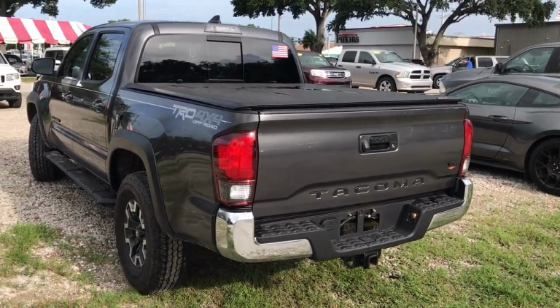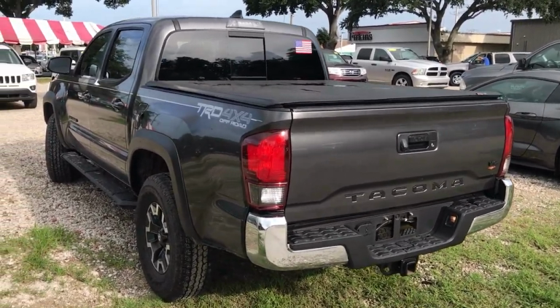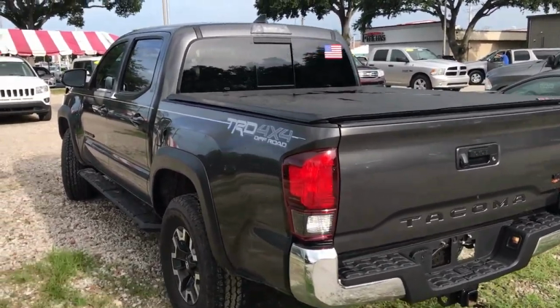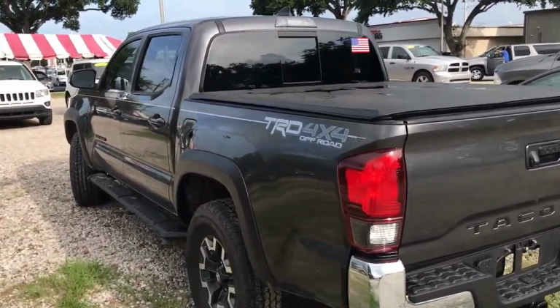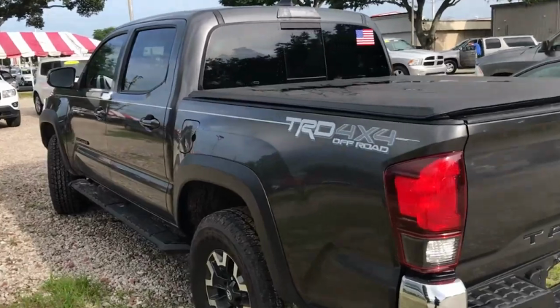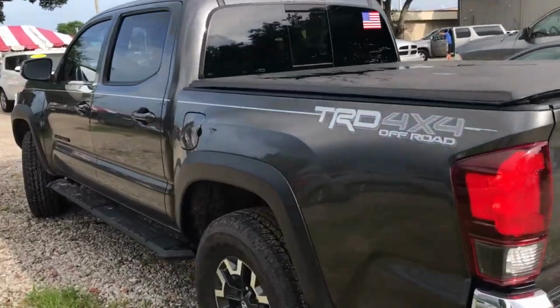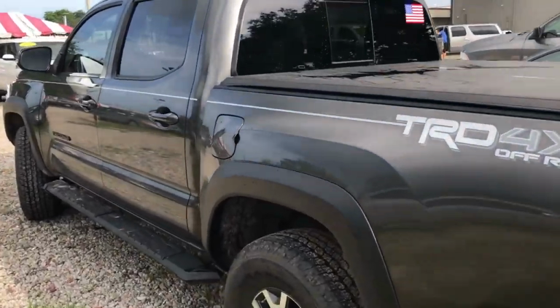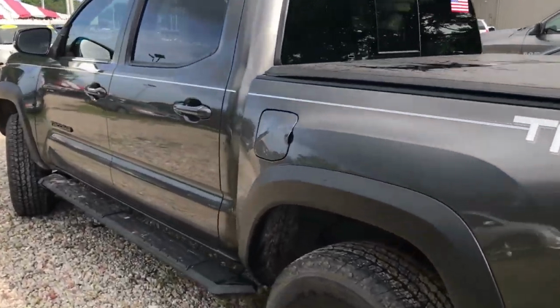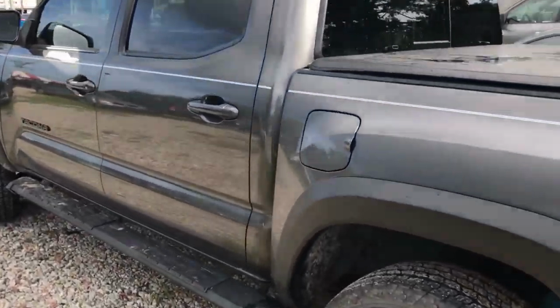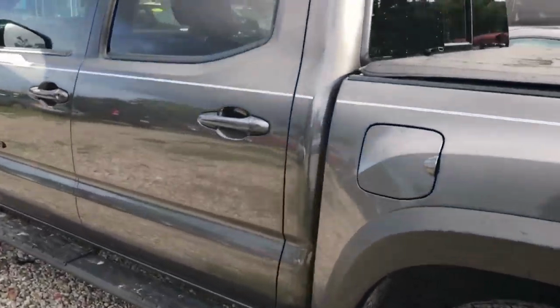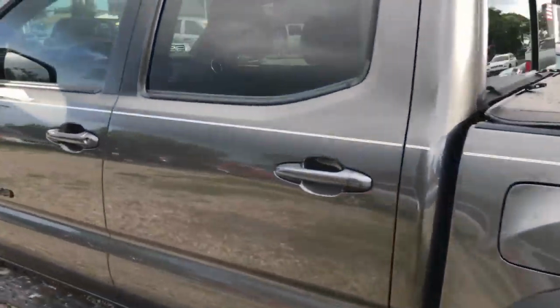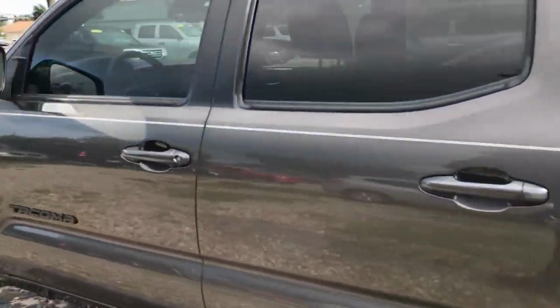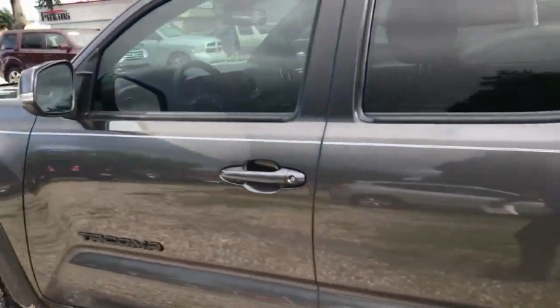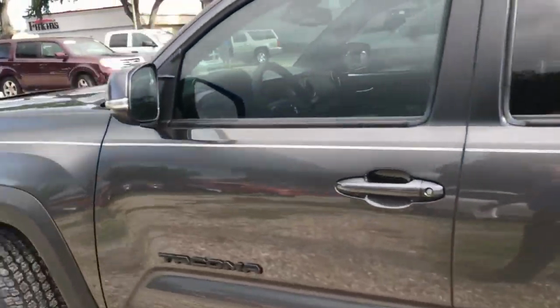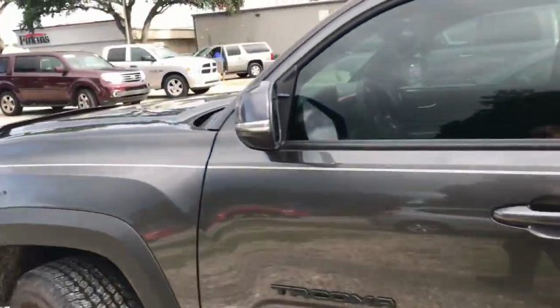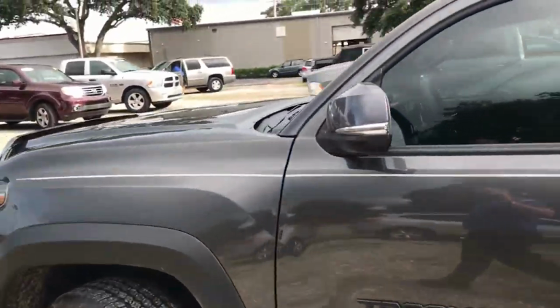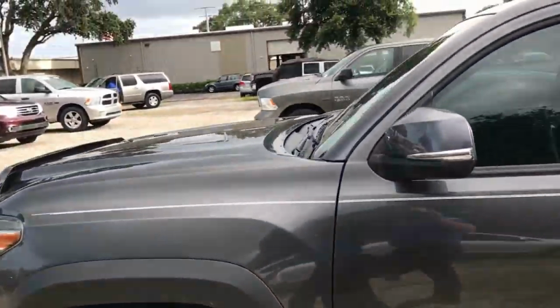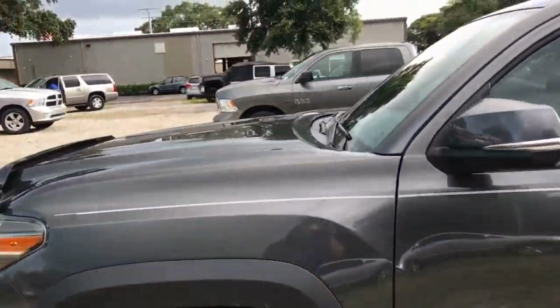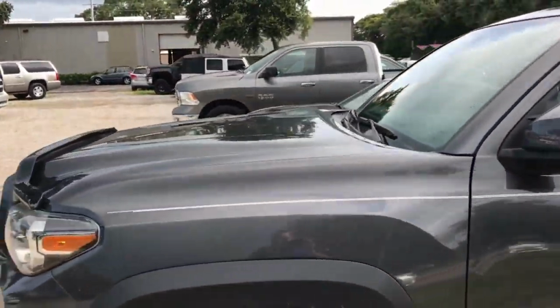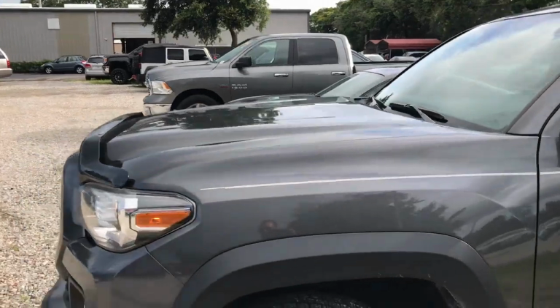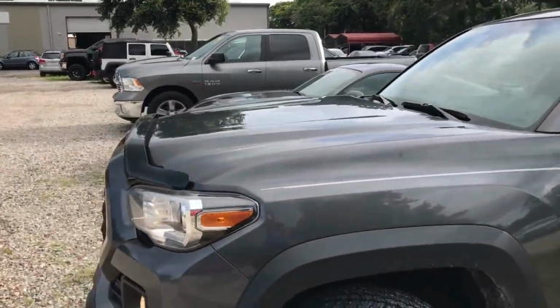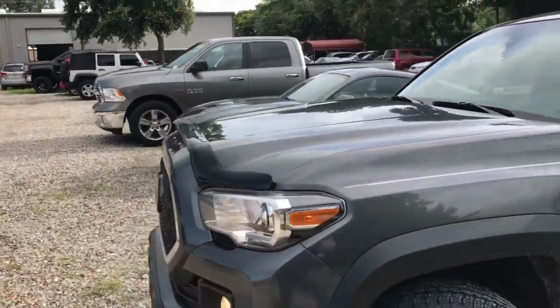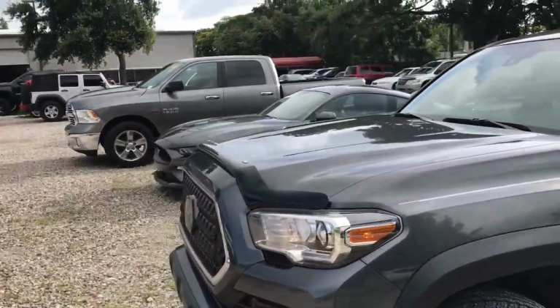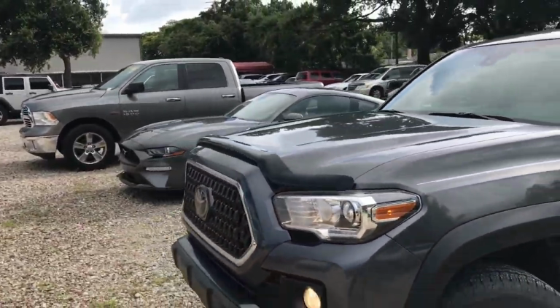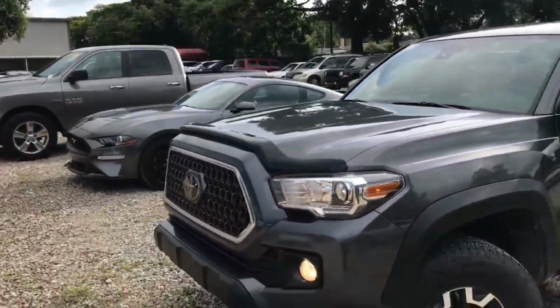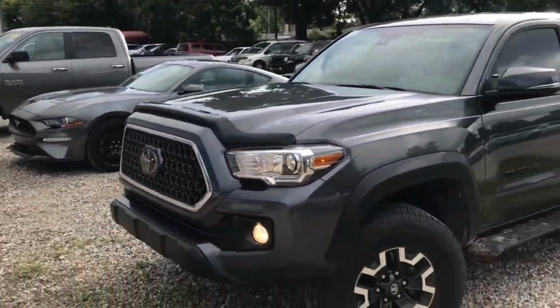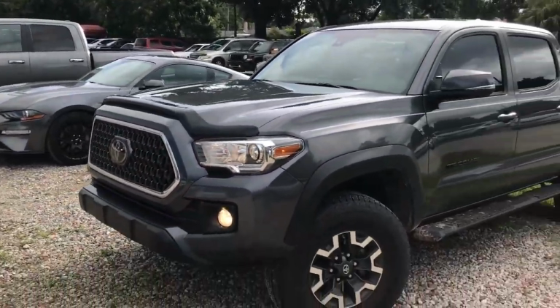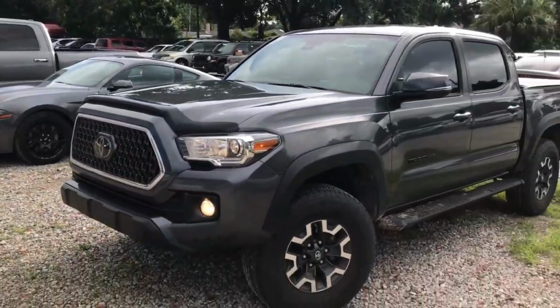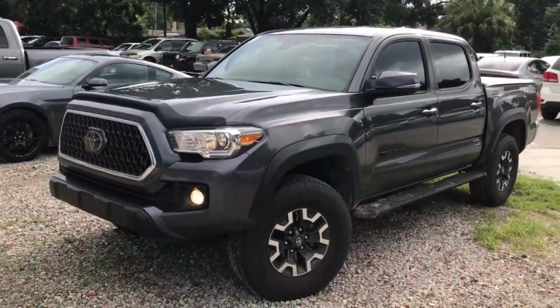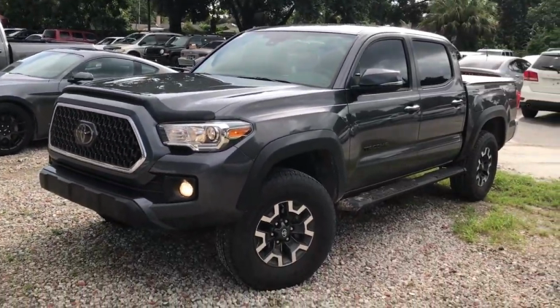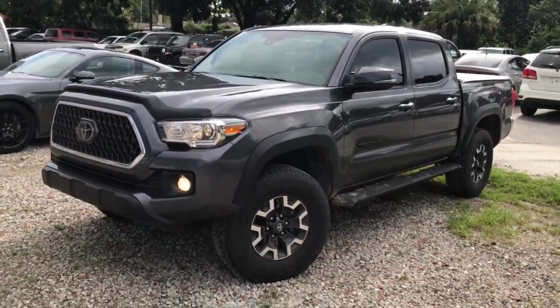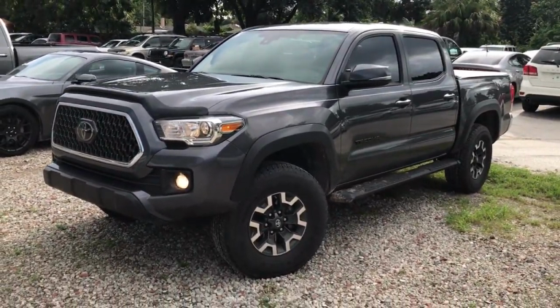It does have an integrated backup camera on it and it does have the V6. It's a very, very nice clean vehicle — a nice gray color. The wheels match the paint, which is pretty sweet.